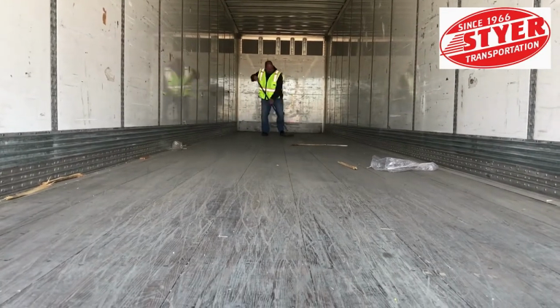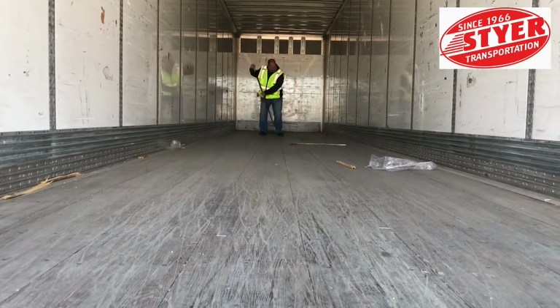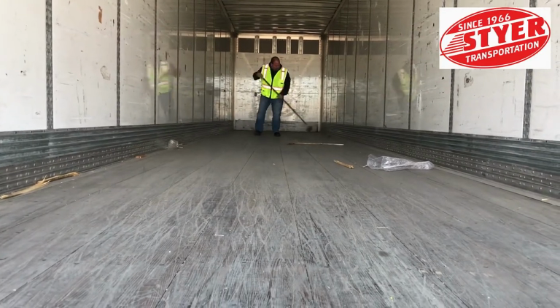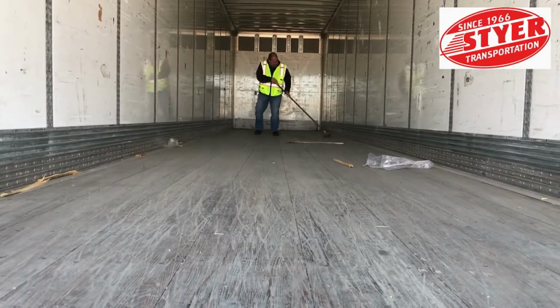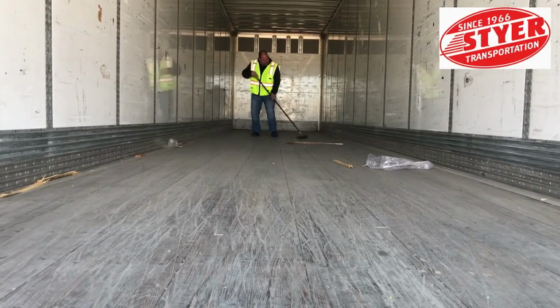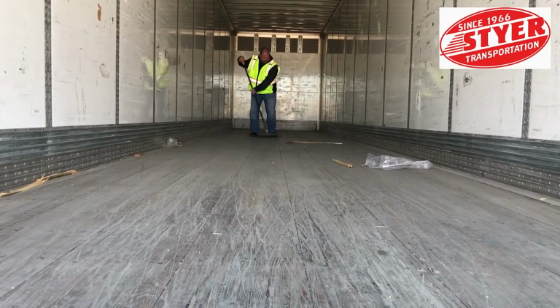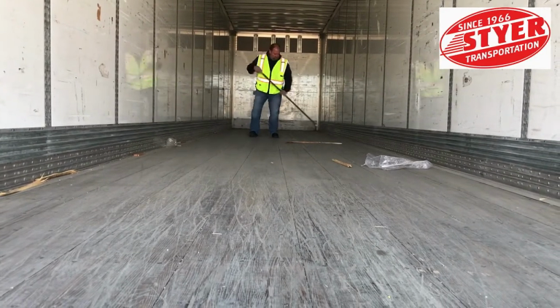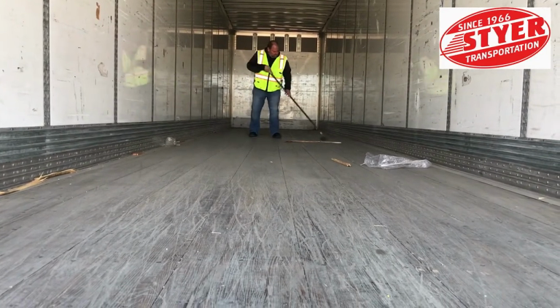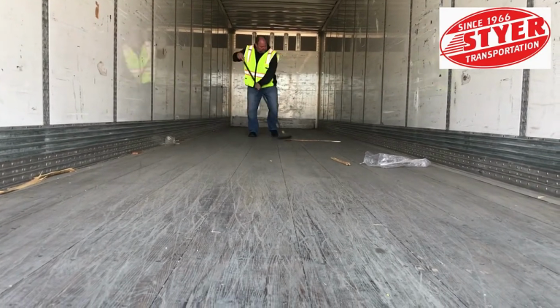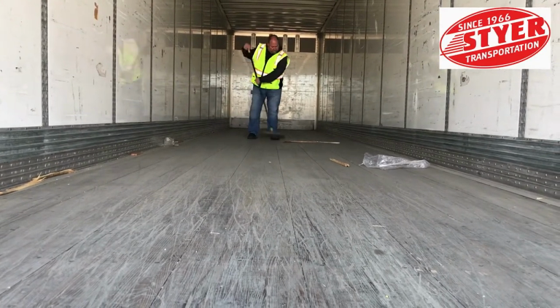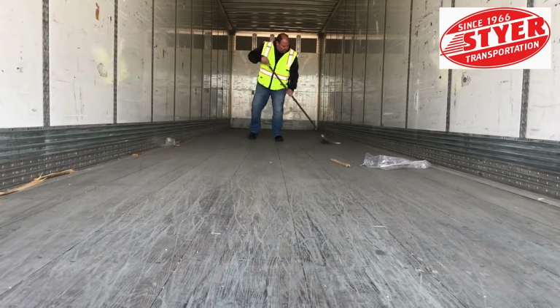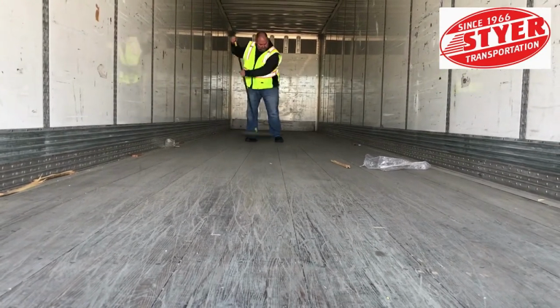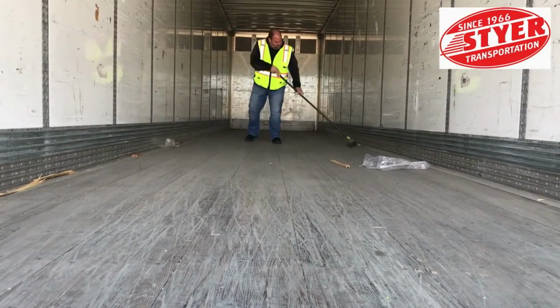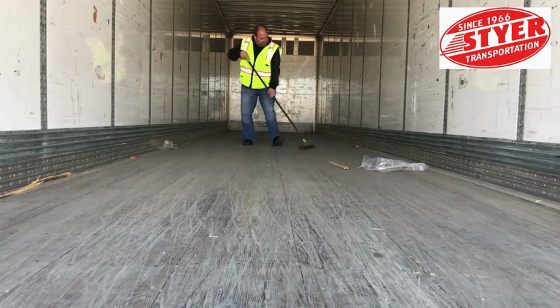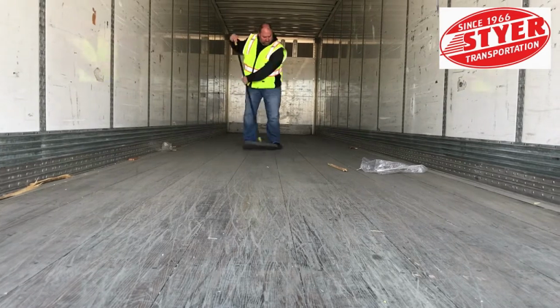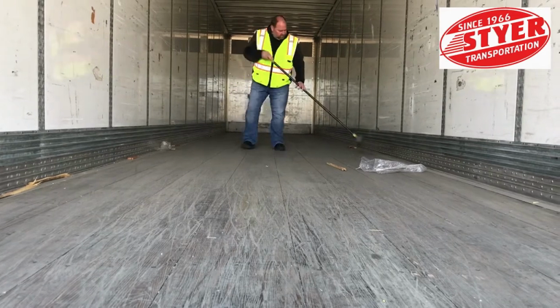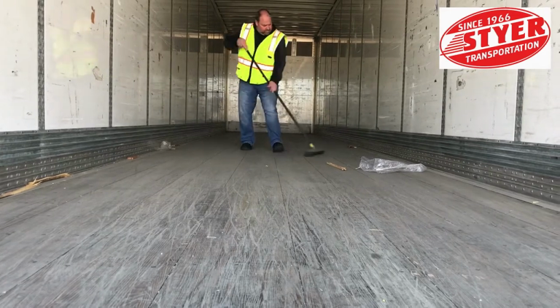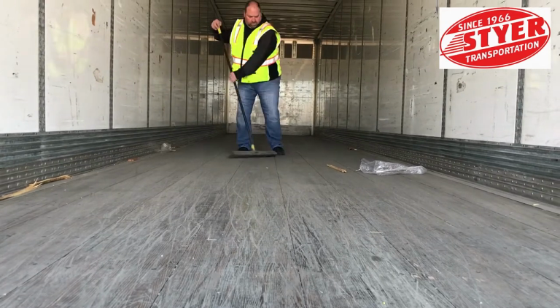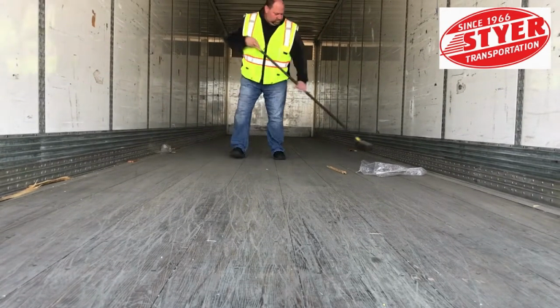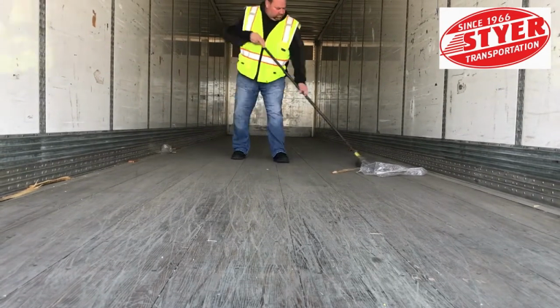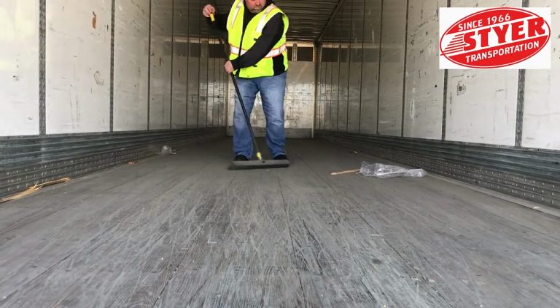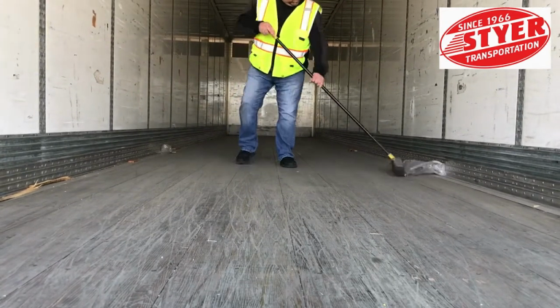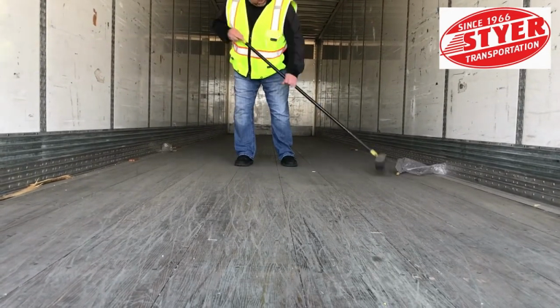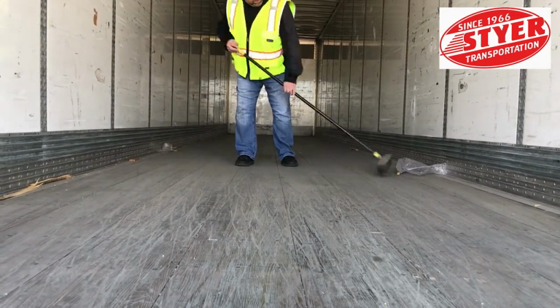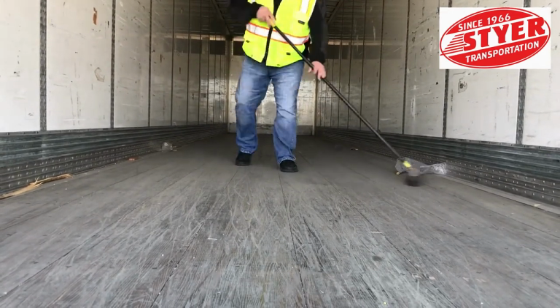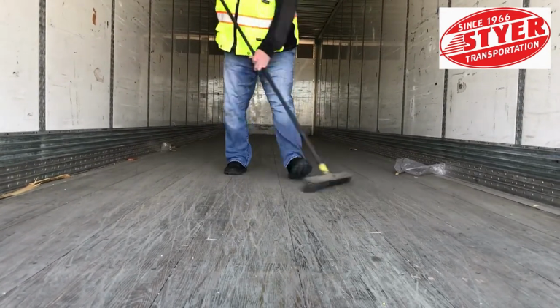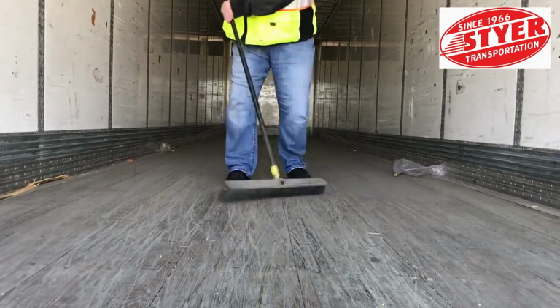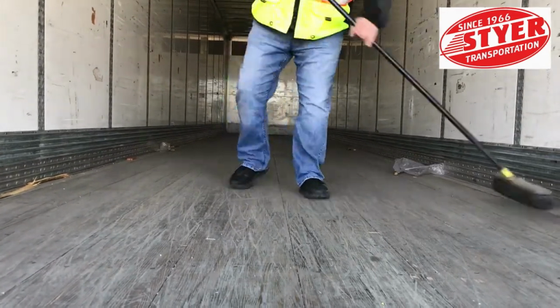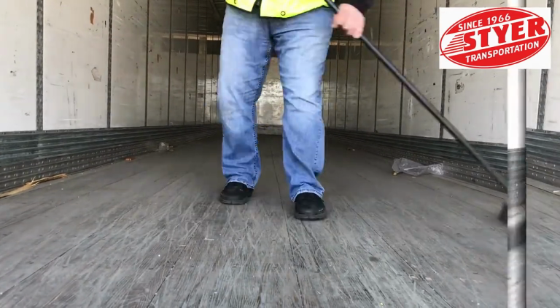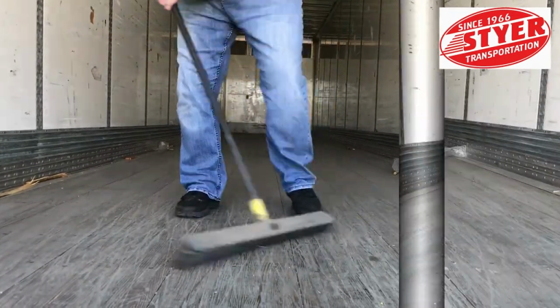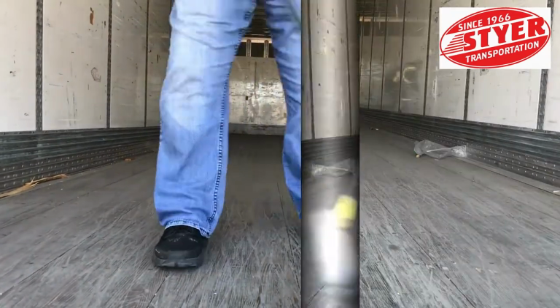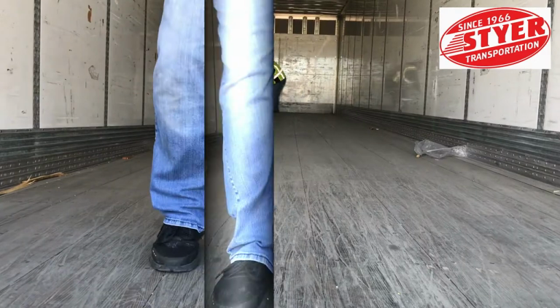Please keep the golden rule in mind with trailers. You wouldn't want to find a dirty trailer, so please don't leave one for your next driver.